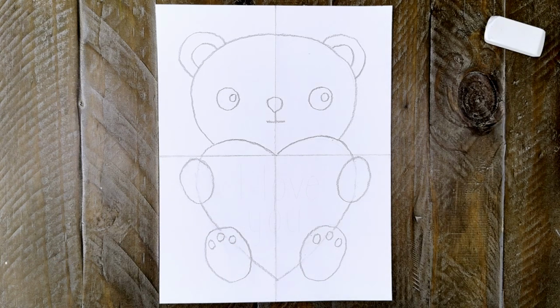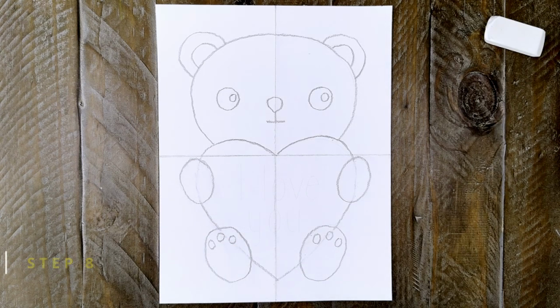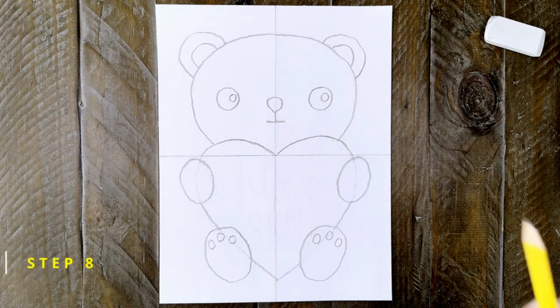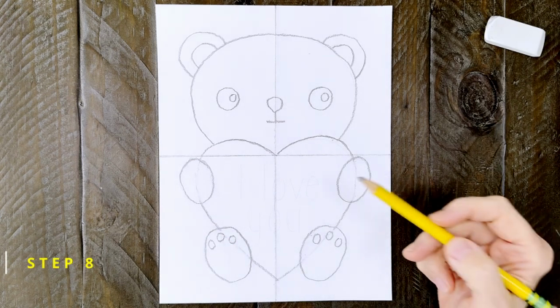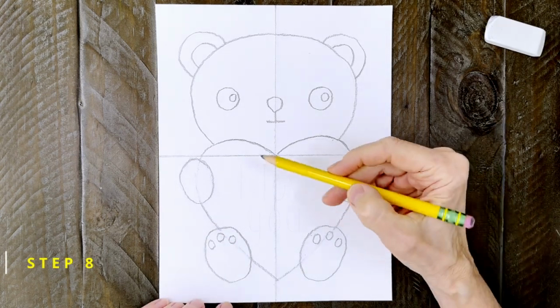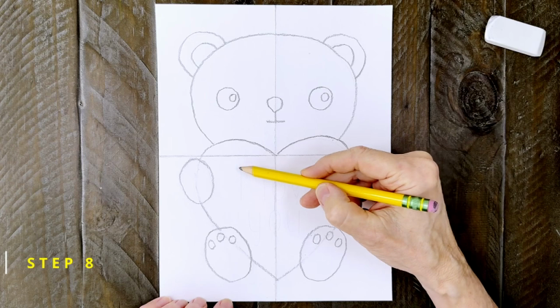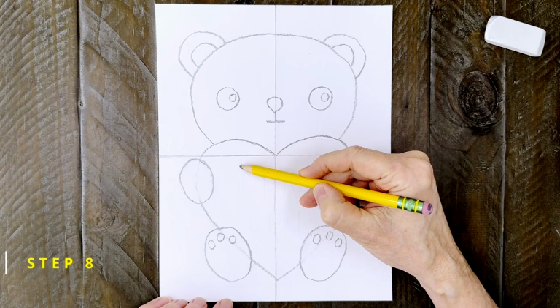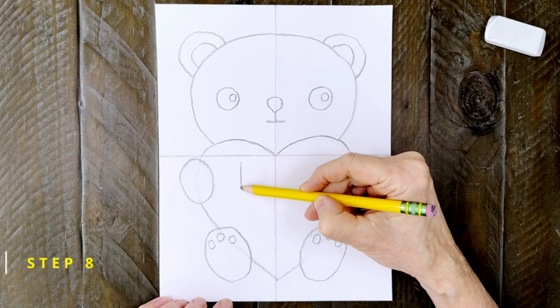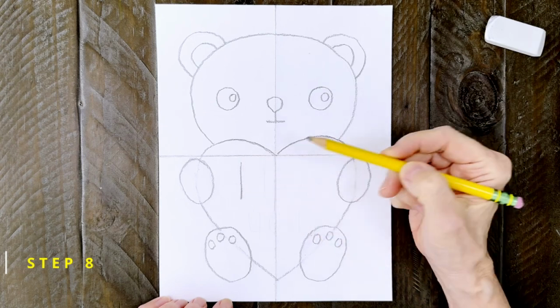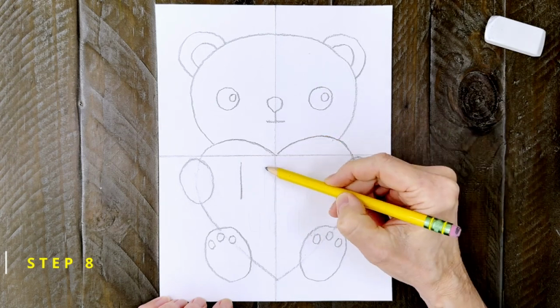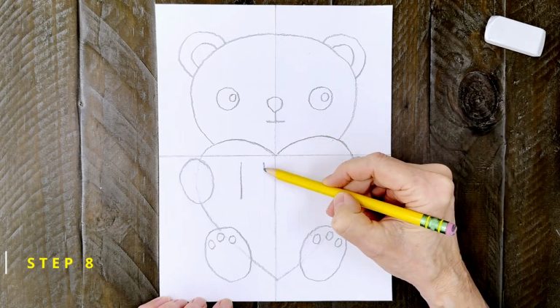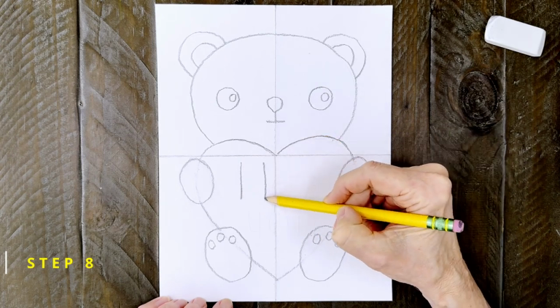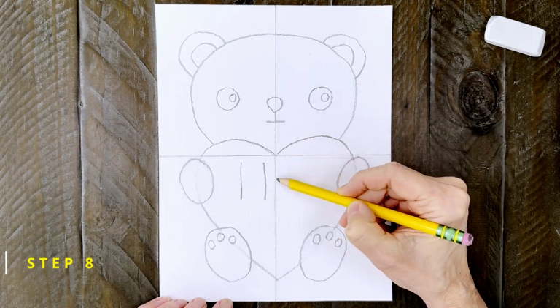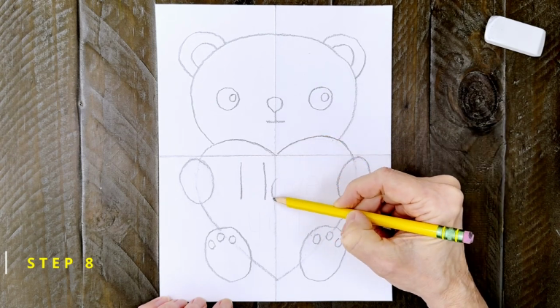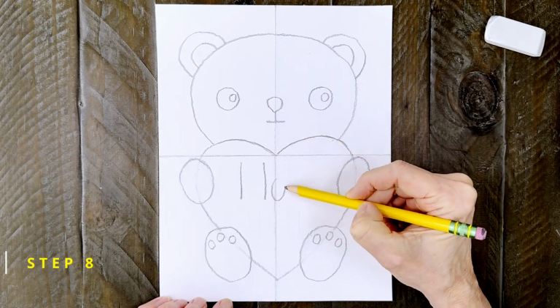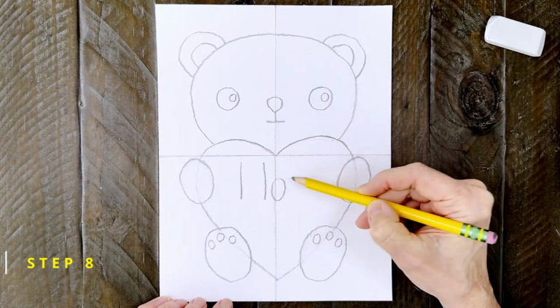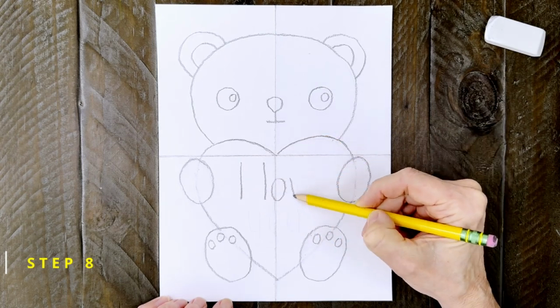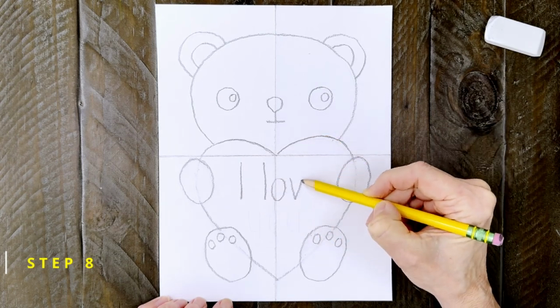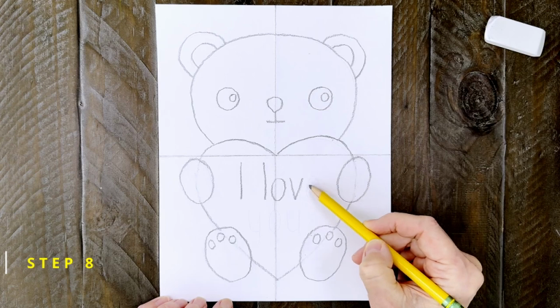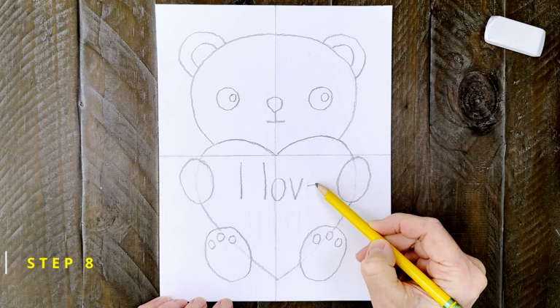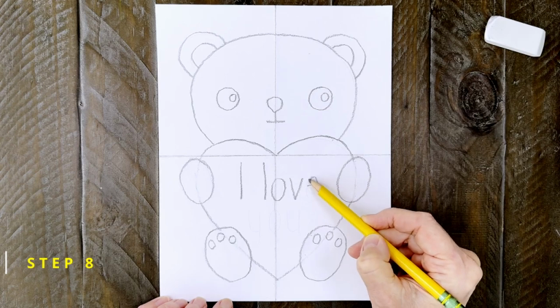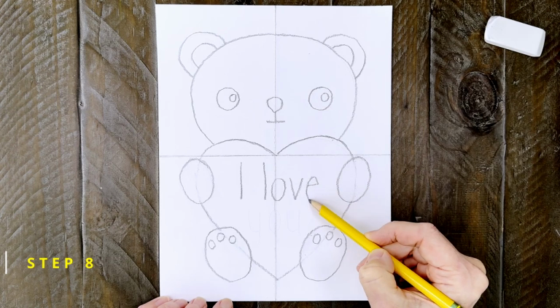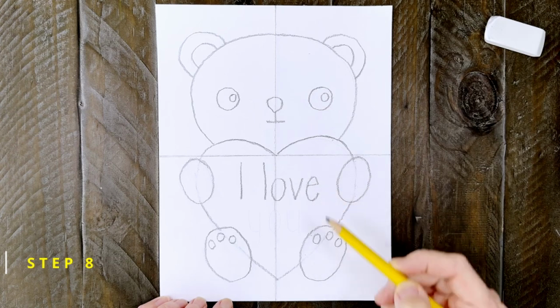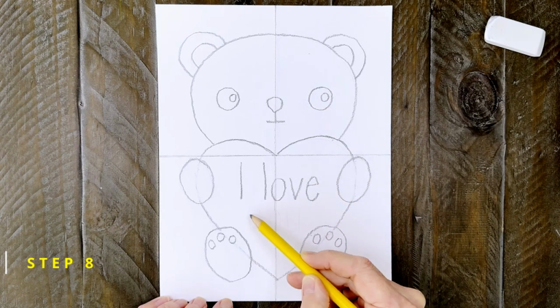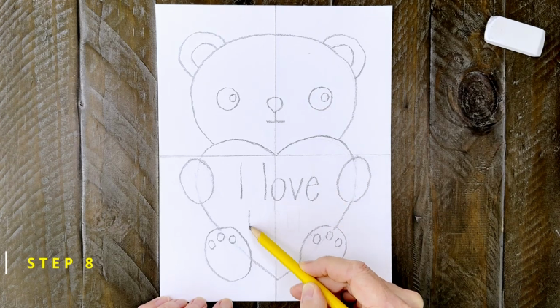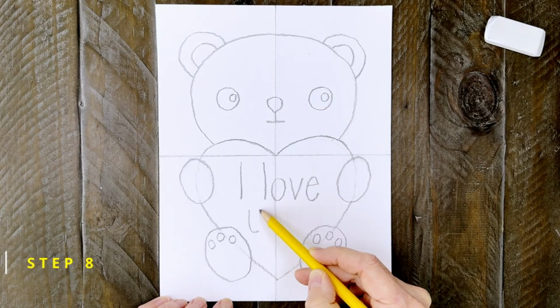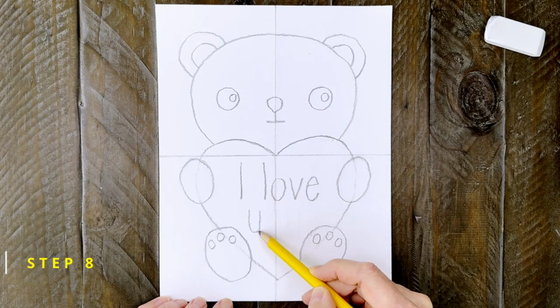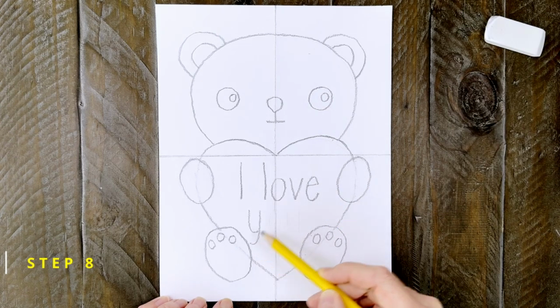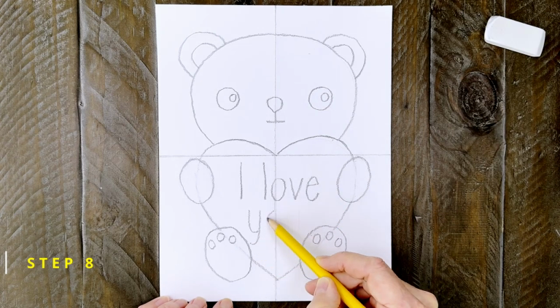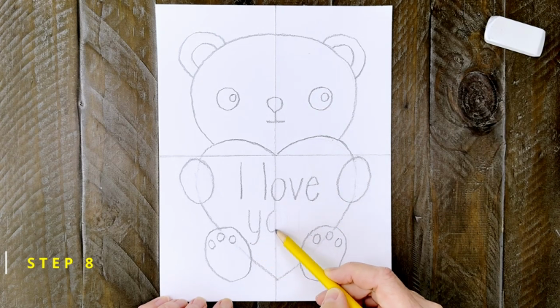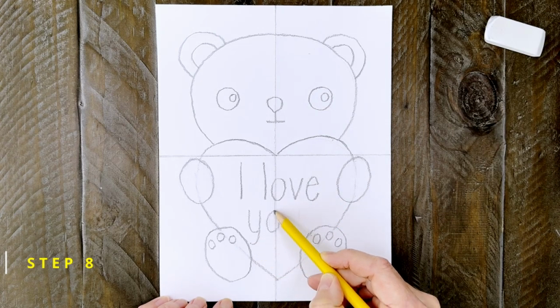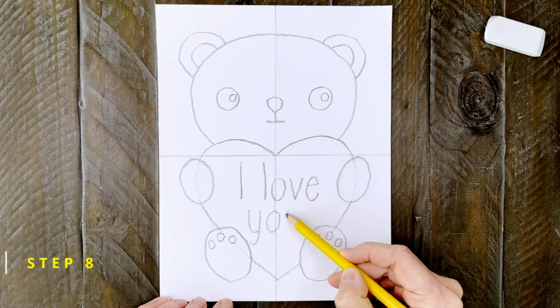Step number eight: the drawing is done, so now you can add whatever message you want inside that heart. Mine is going to be simple — just the words "I love you." Try to work slowly though so you can make your neatest writing possible.